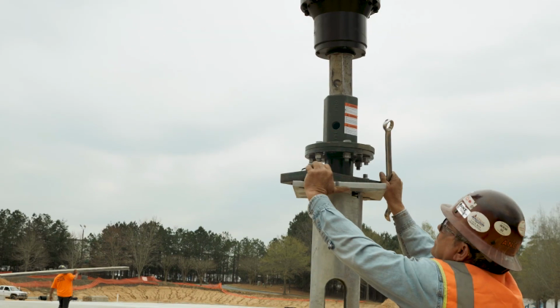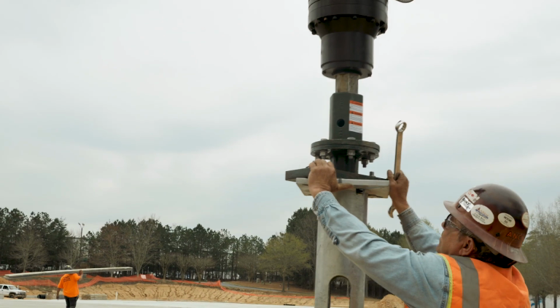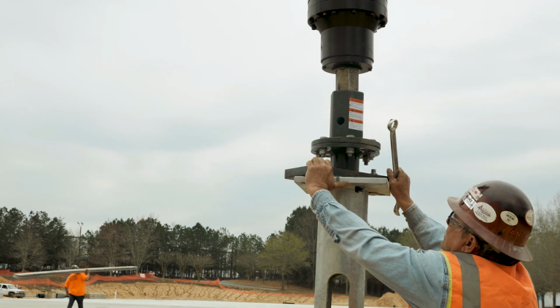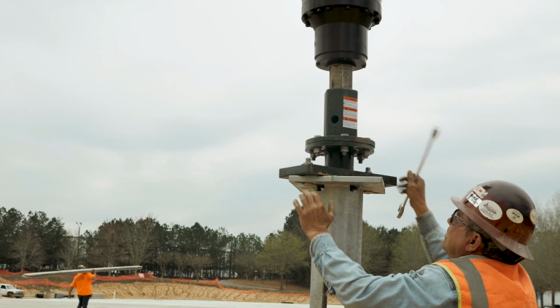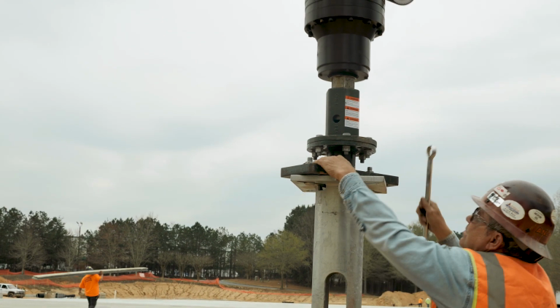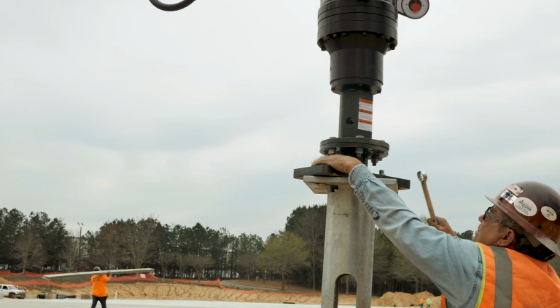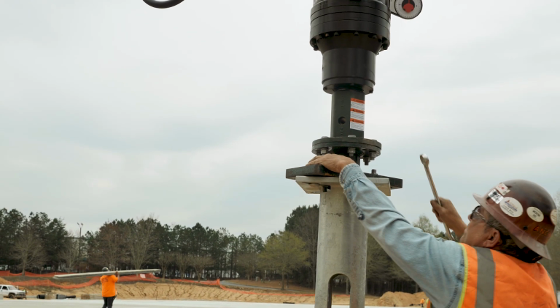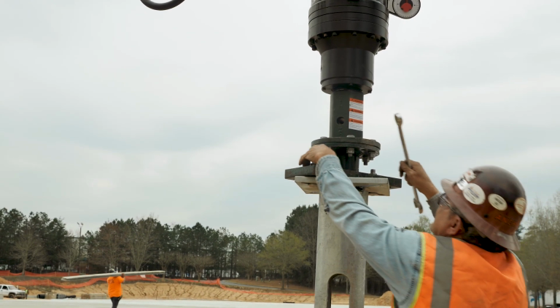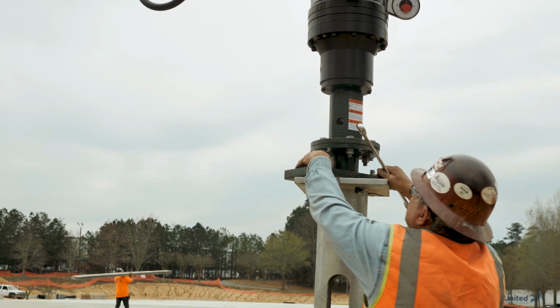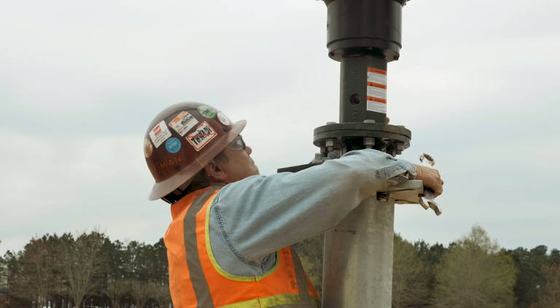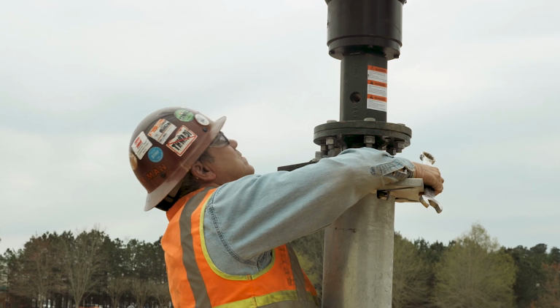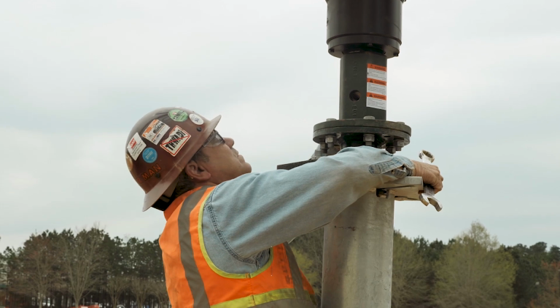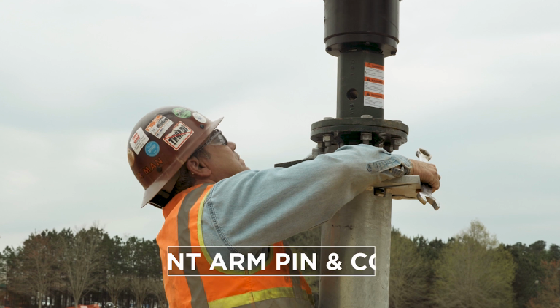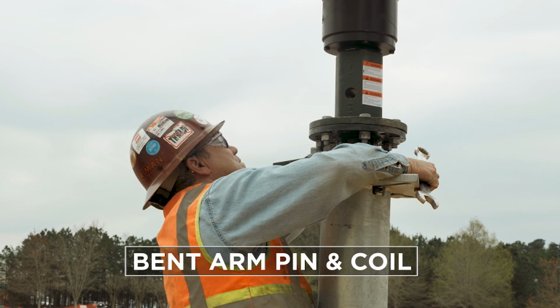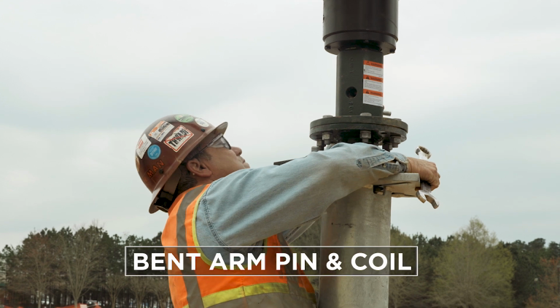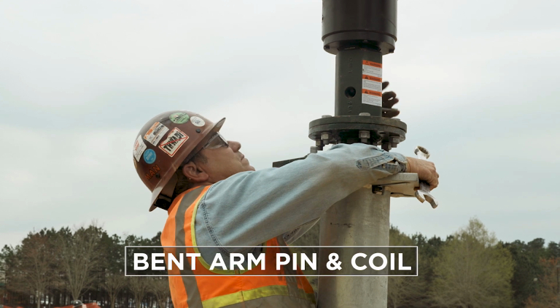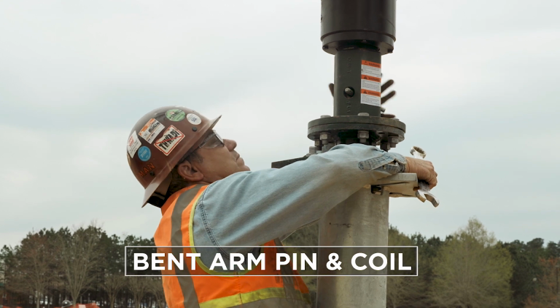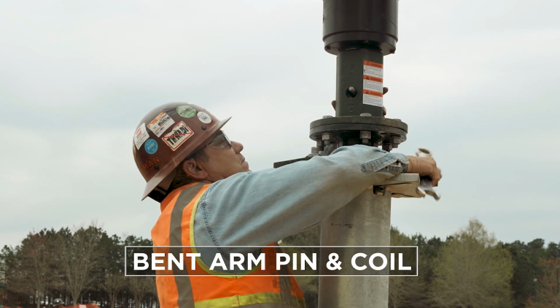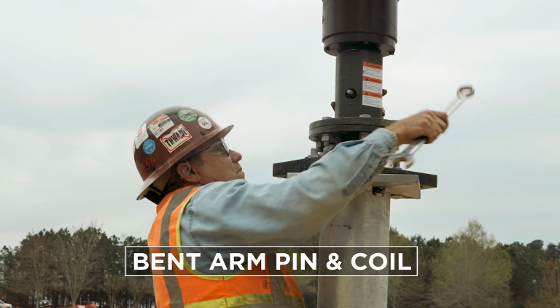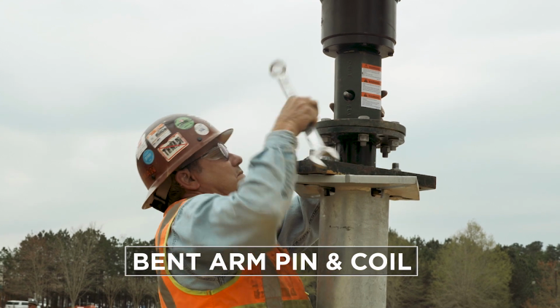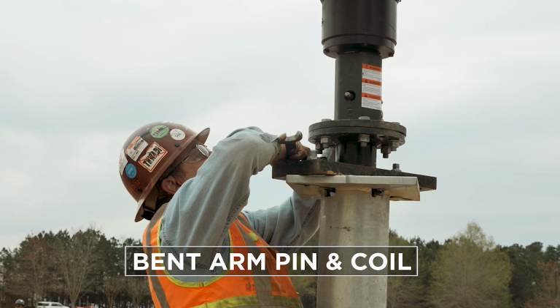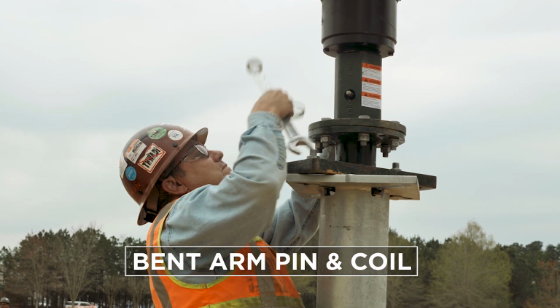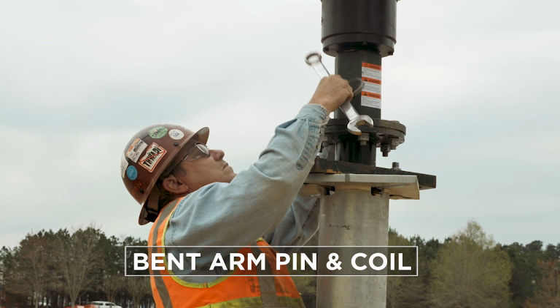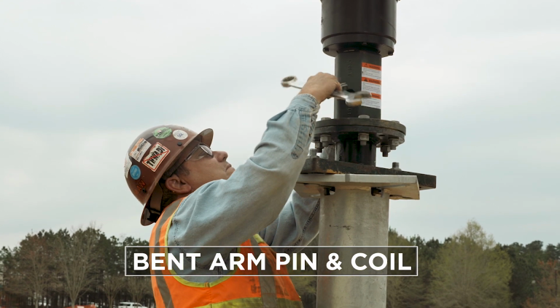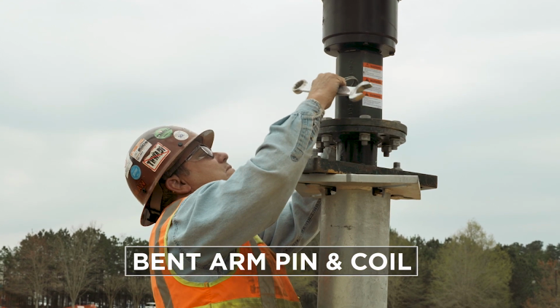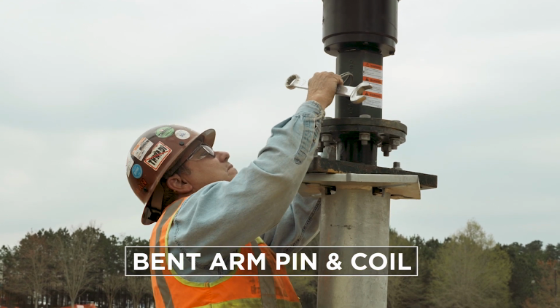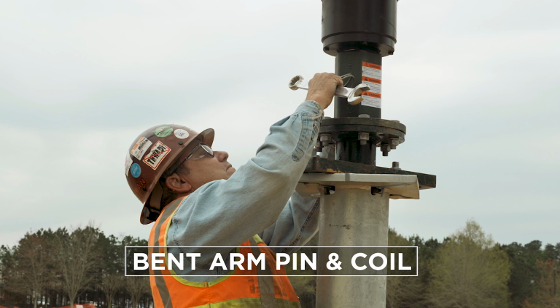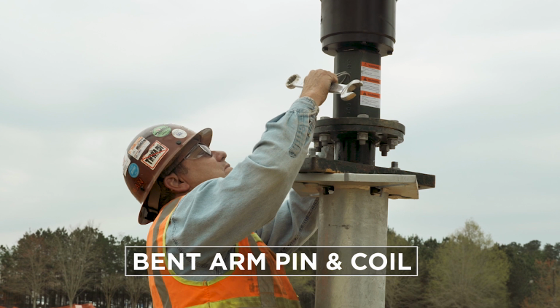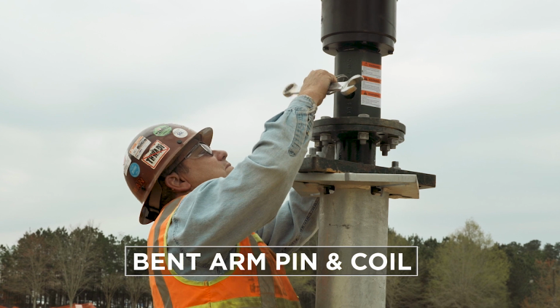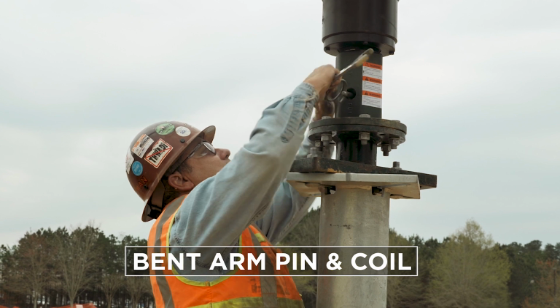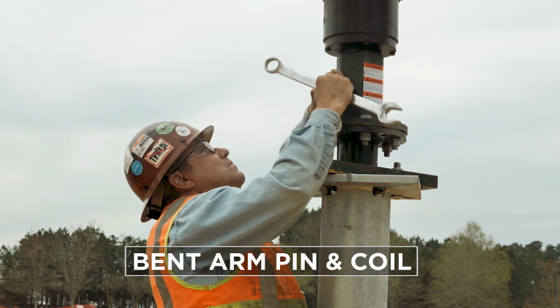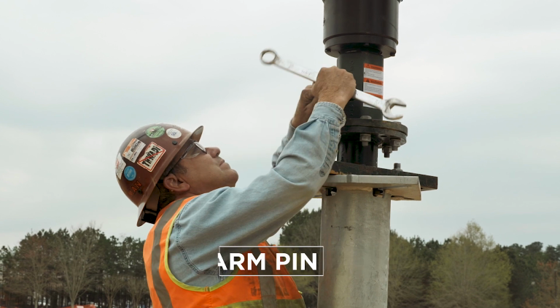The Kelly Bar Adapter pins to the output shaft of the torque motor. Chance recommends using a bent arm pin and coil in this connection, which comes with the Kelly Bar Adapter. A bolt and nut are not a safe replacement.